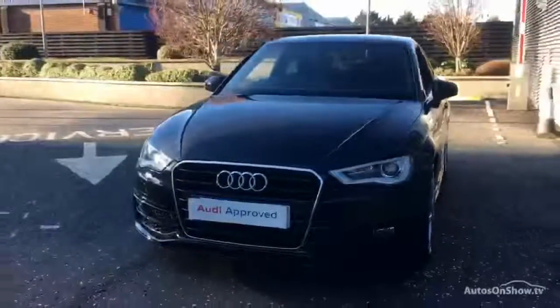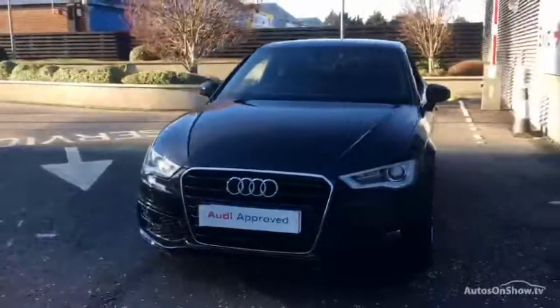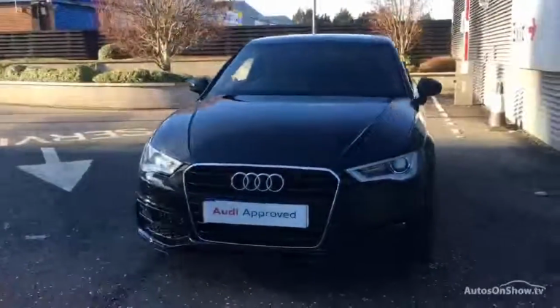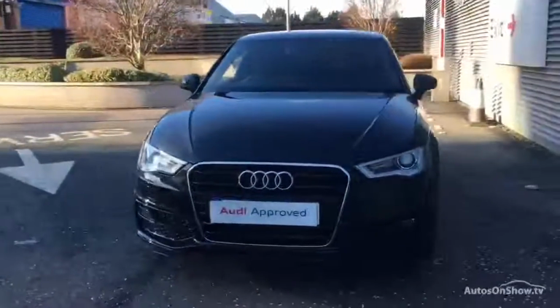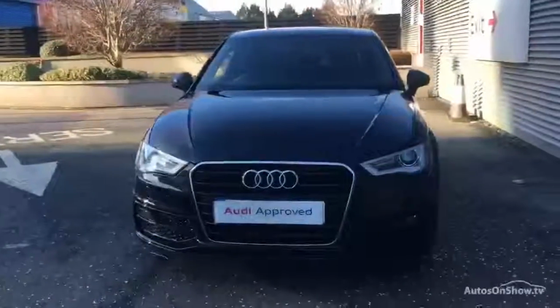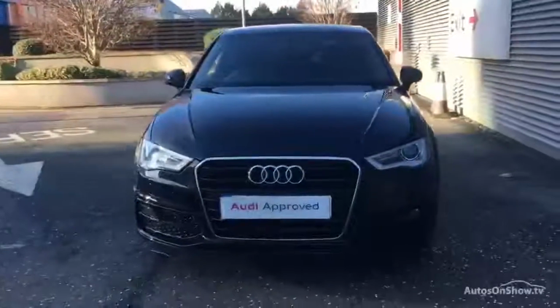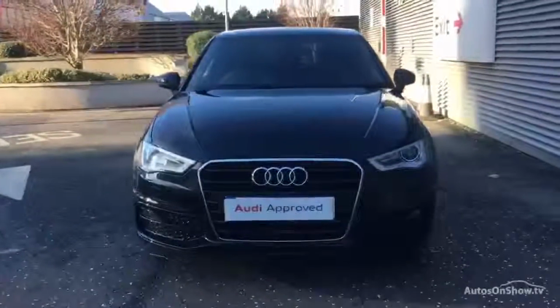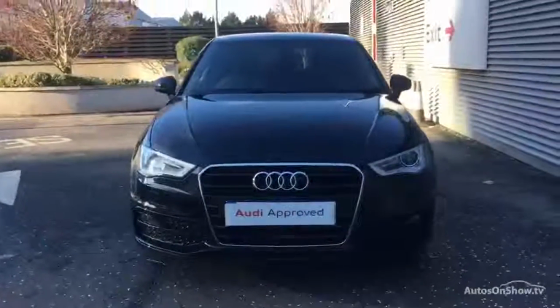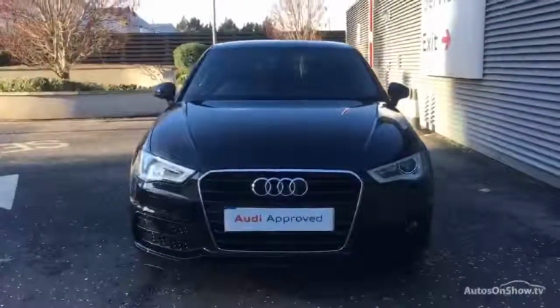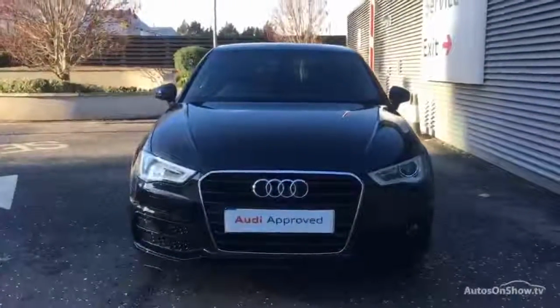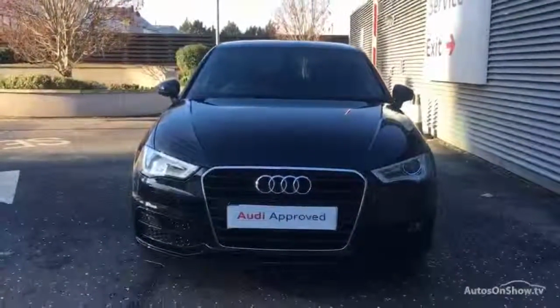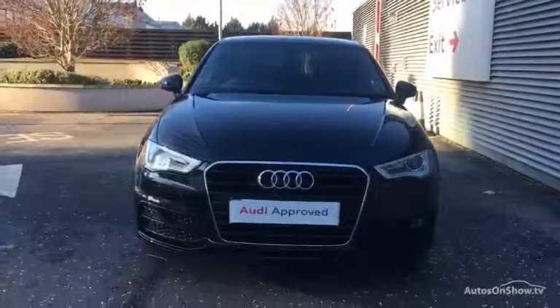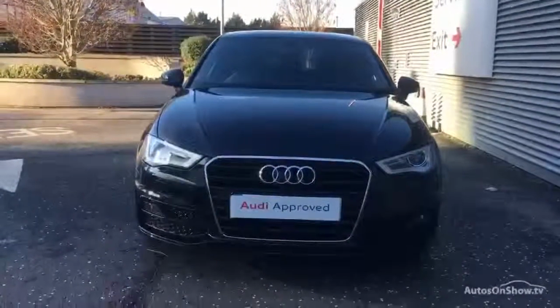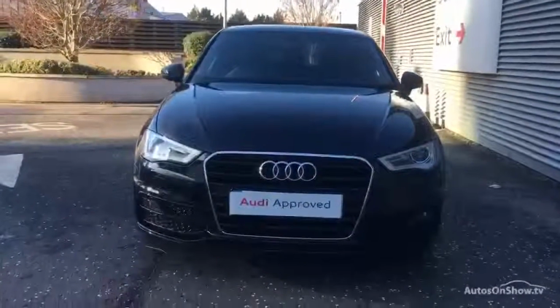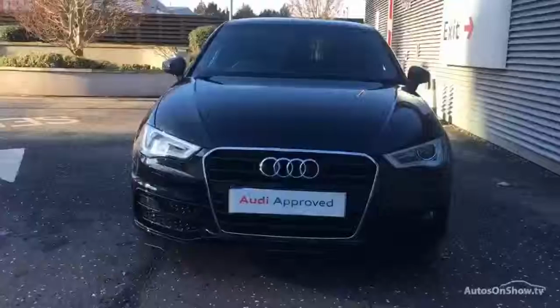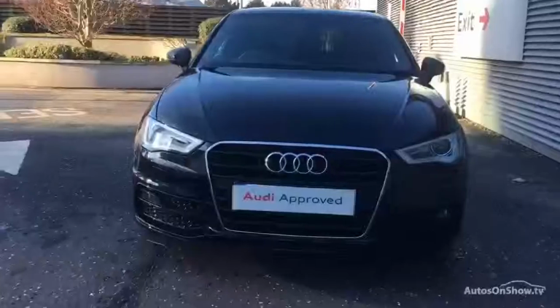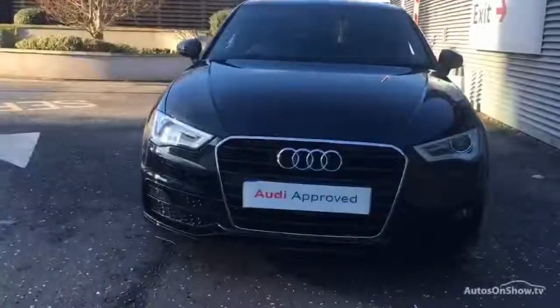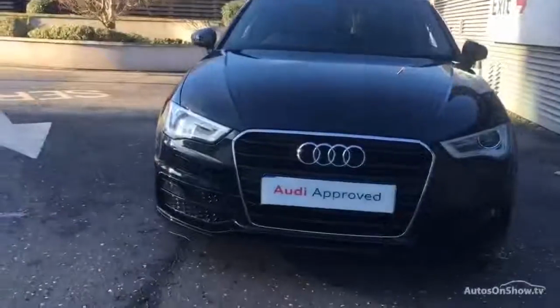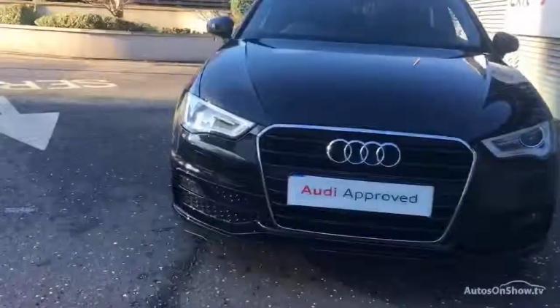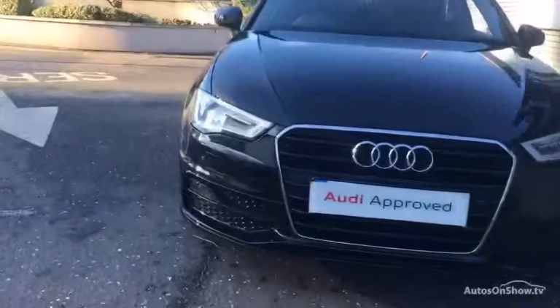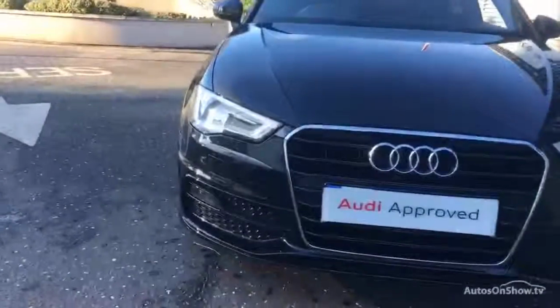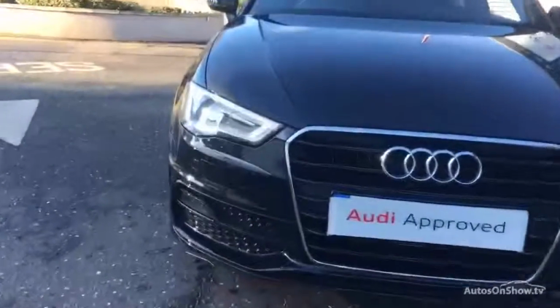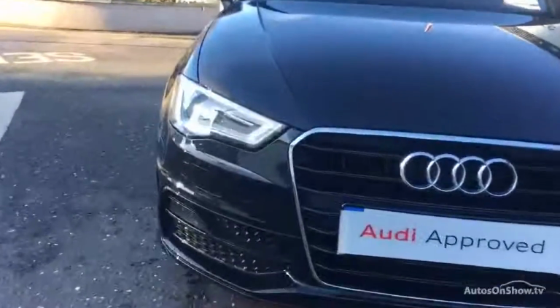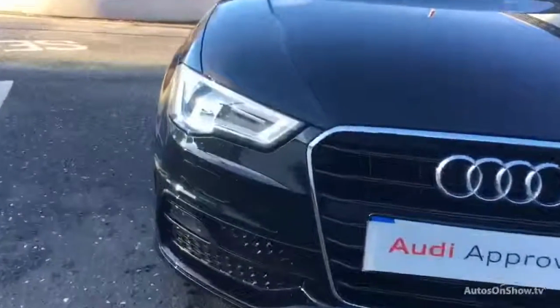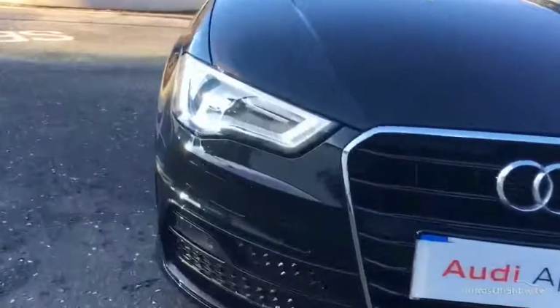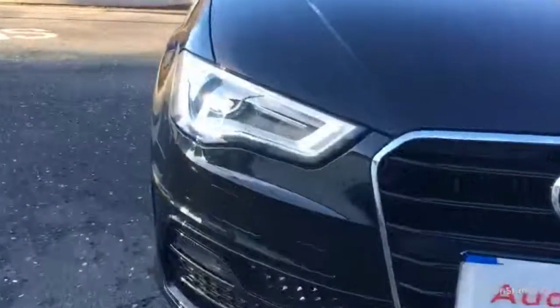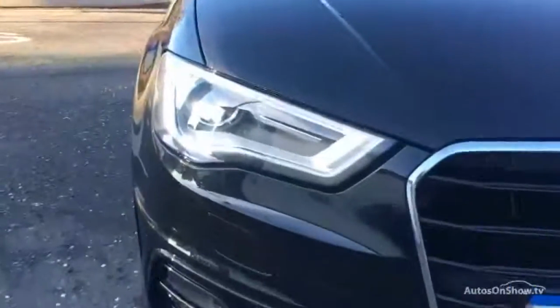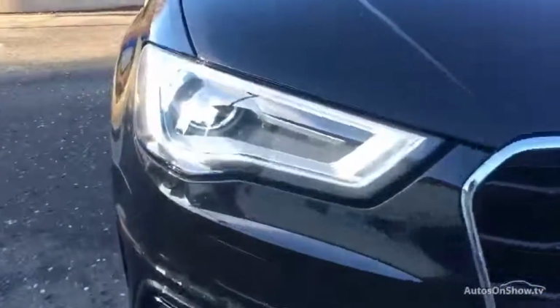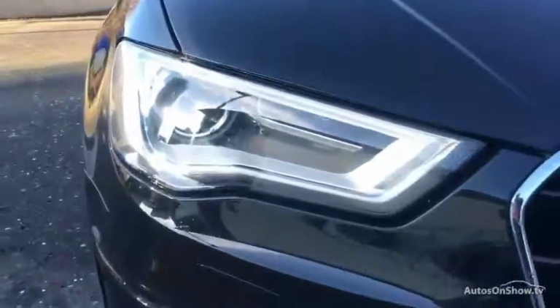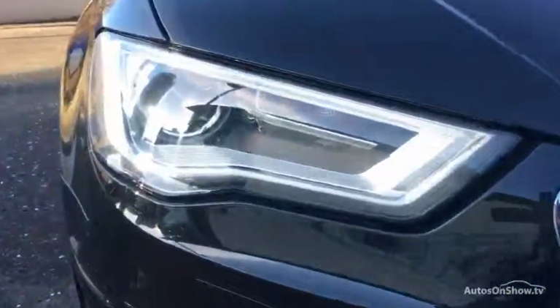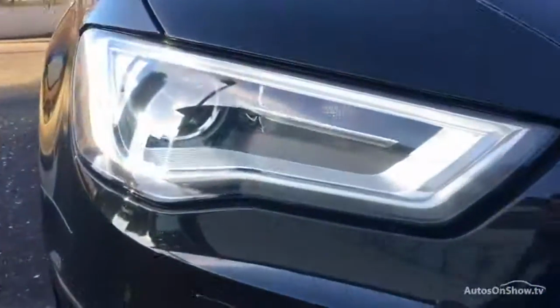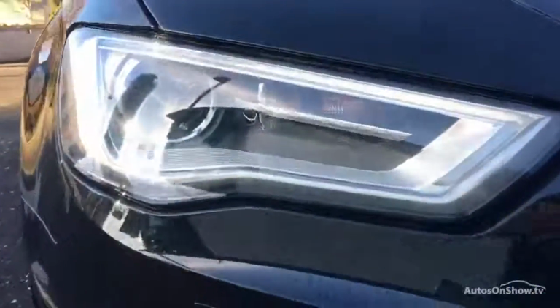All ensuring there are no distractions from the thrill of driving your new purchase.